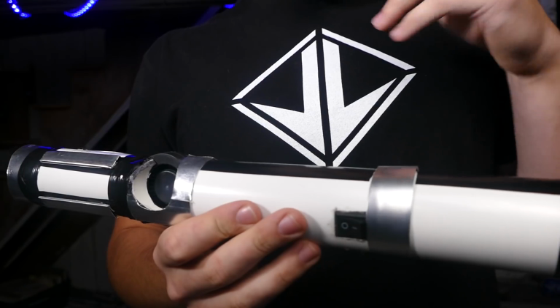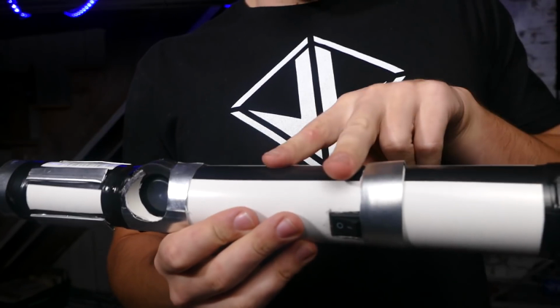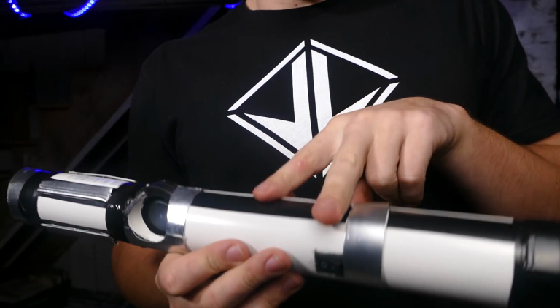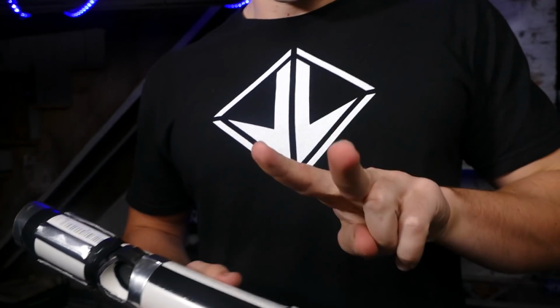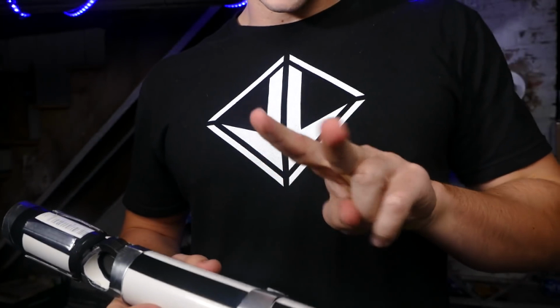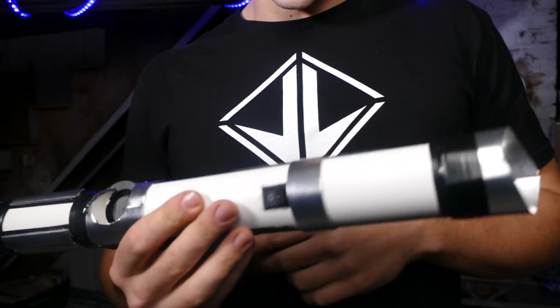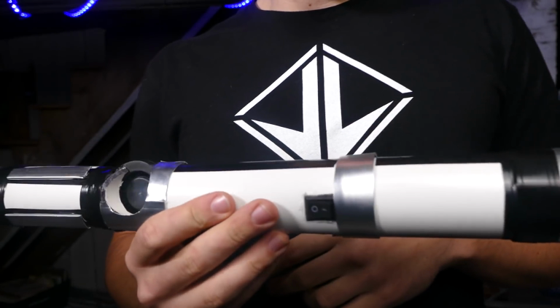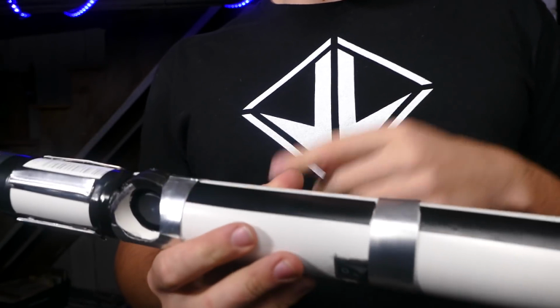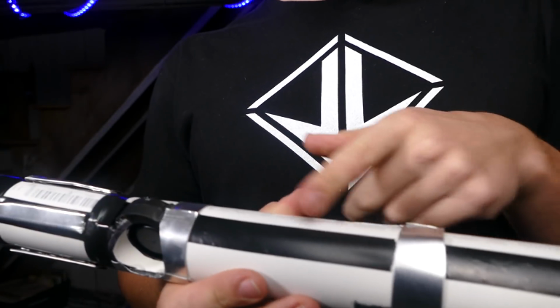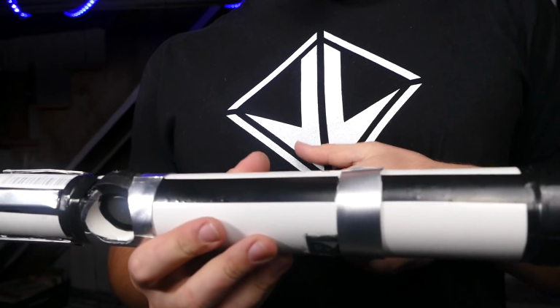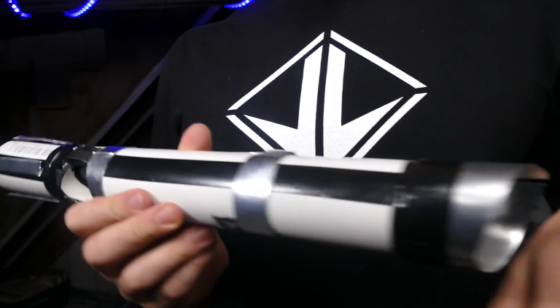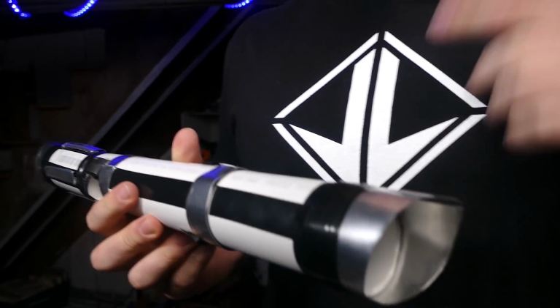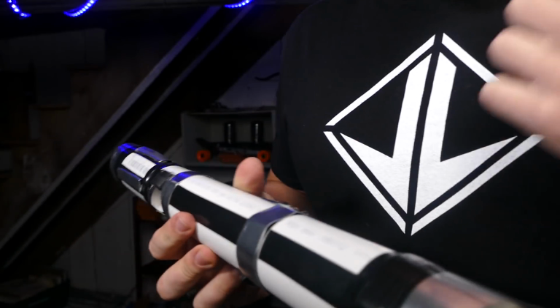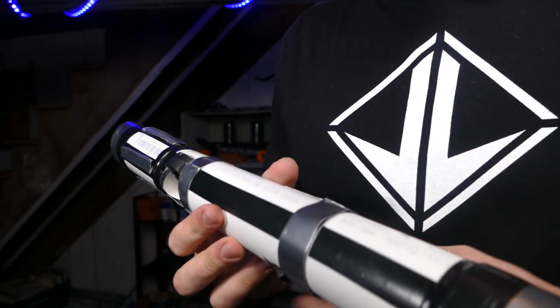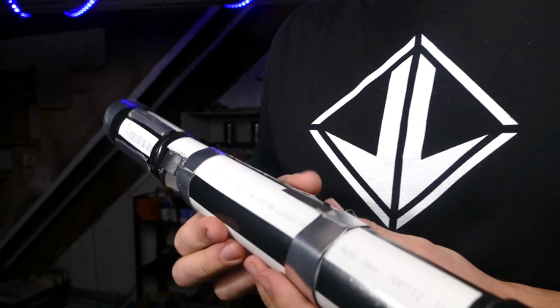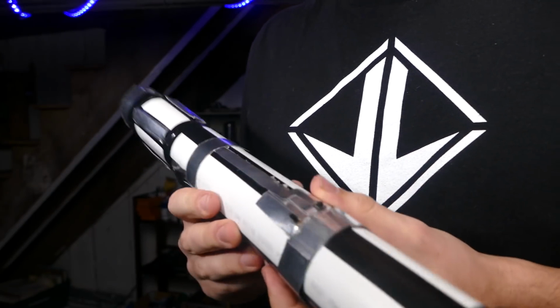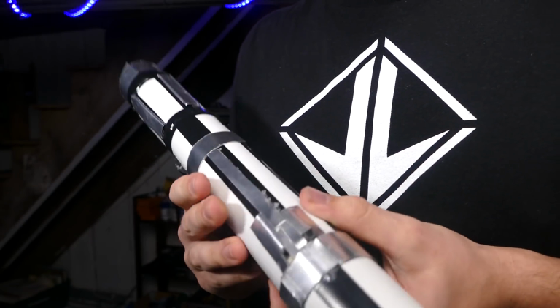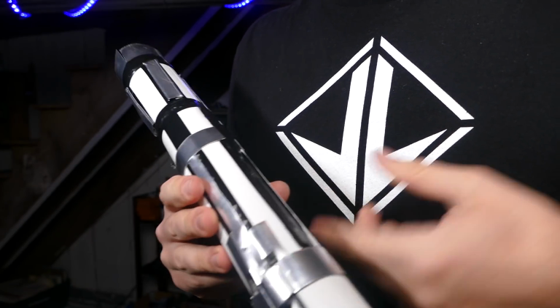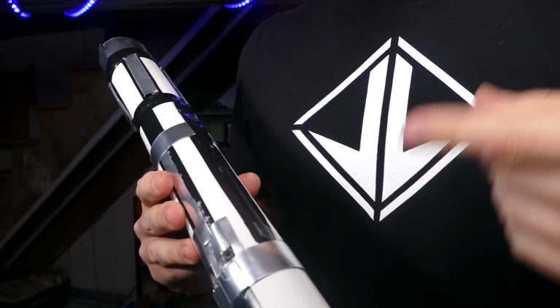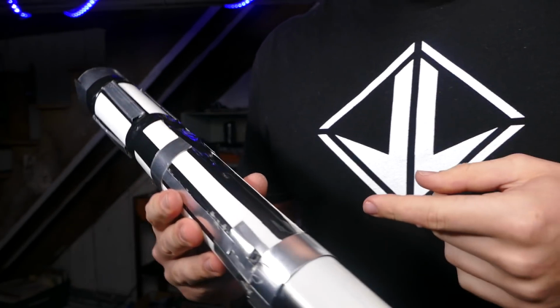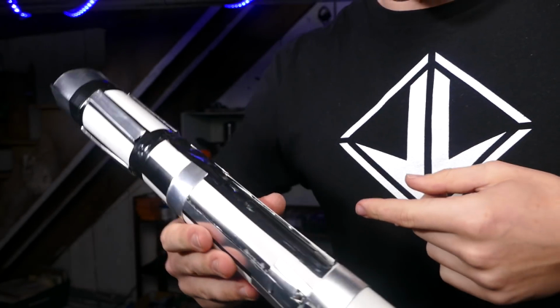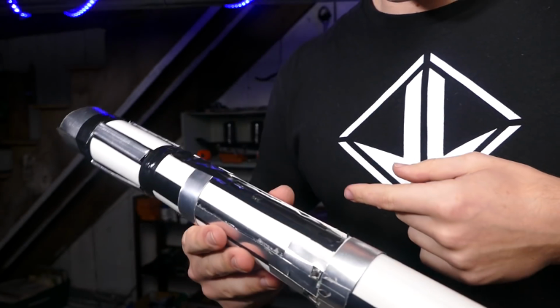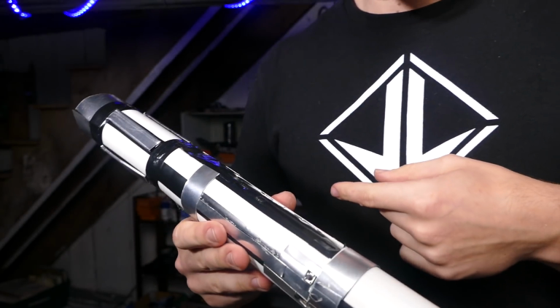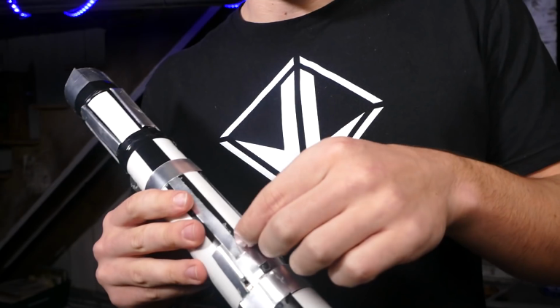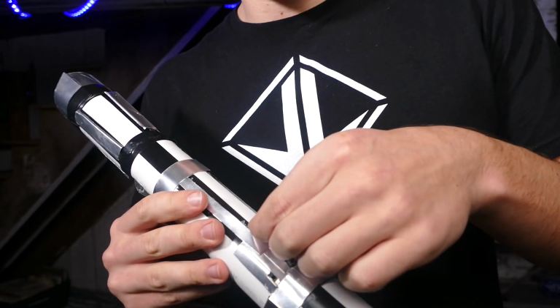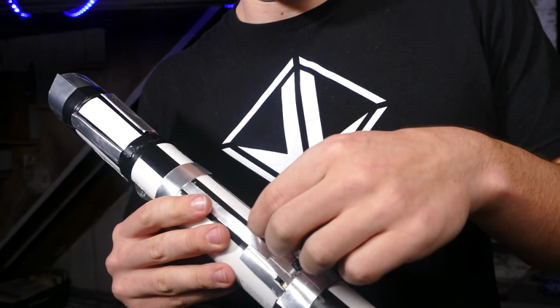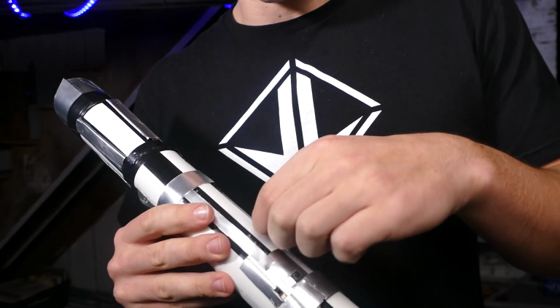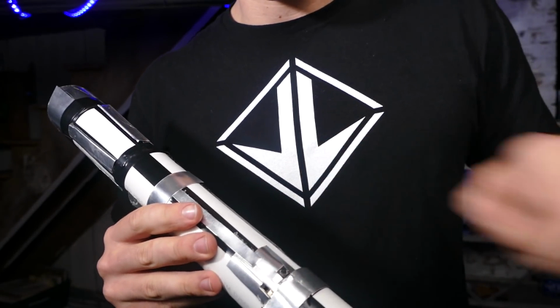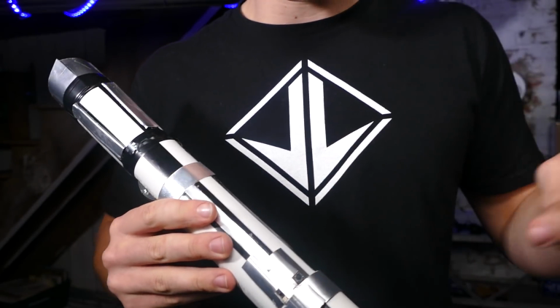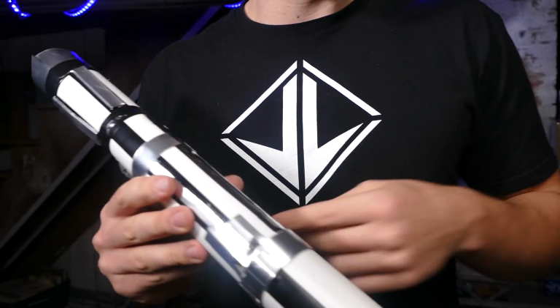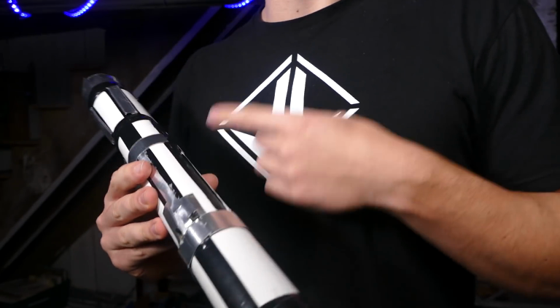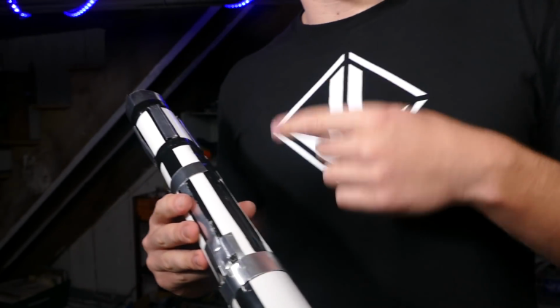The whole thing is powered by two nine-volt batteries inside here. Now the wiring is a little bit tricky to understand, so I'm going to go ahead and draw it out for you guys, especially because I didn't really show how I wired it in the montage.